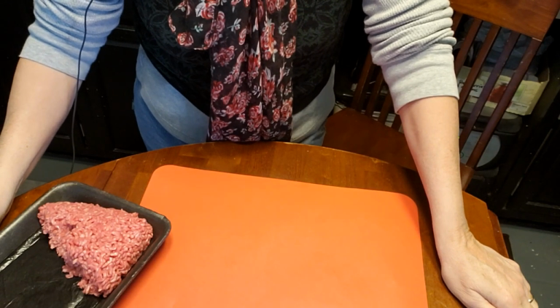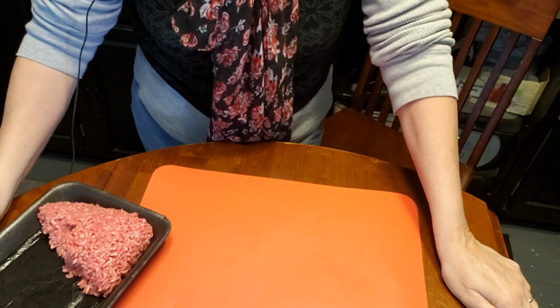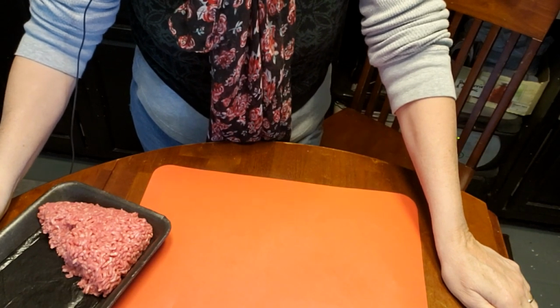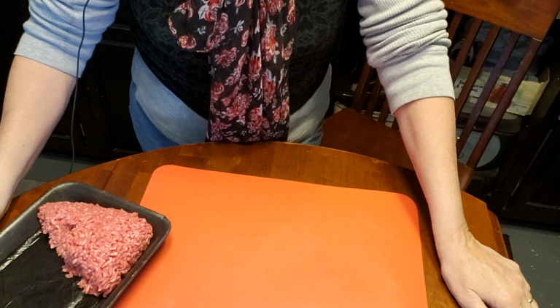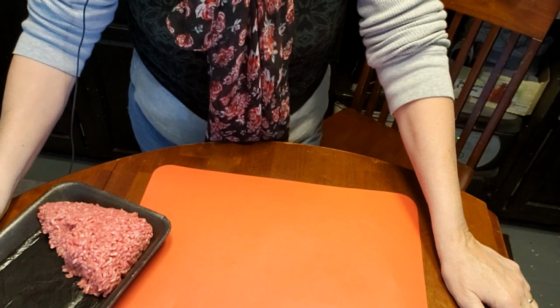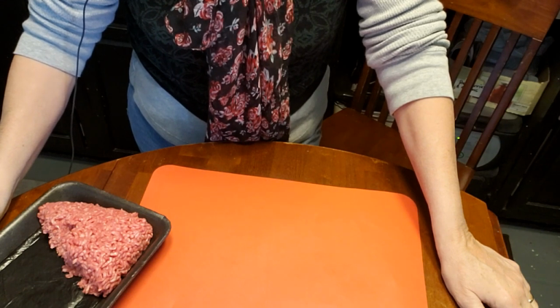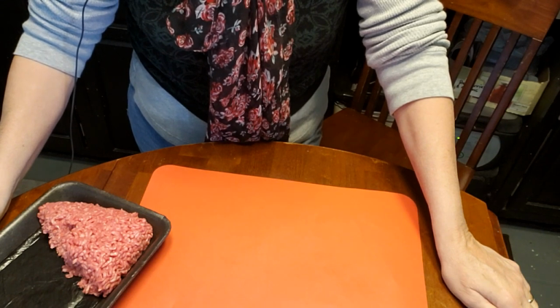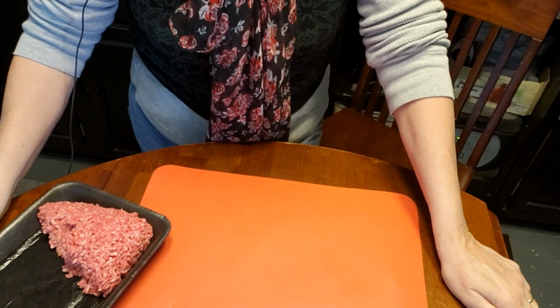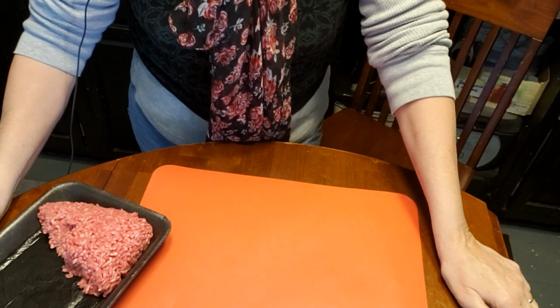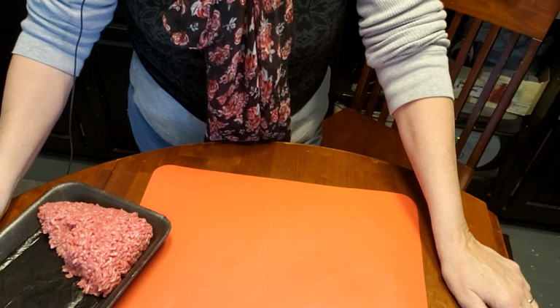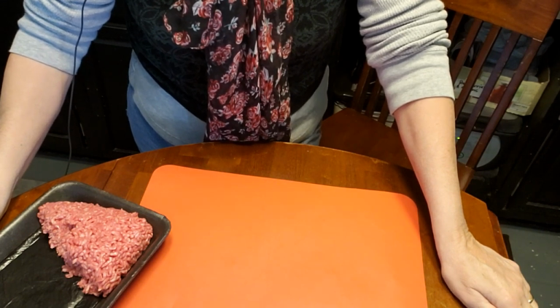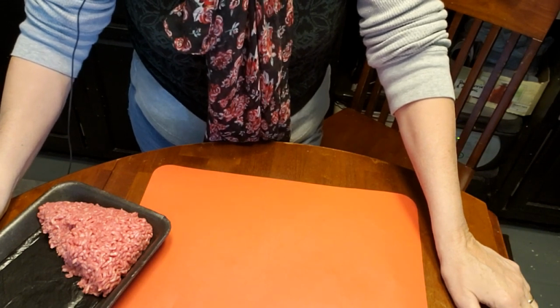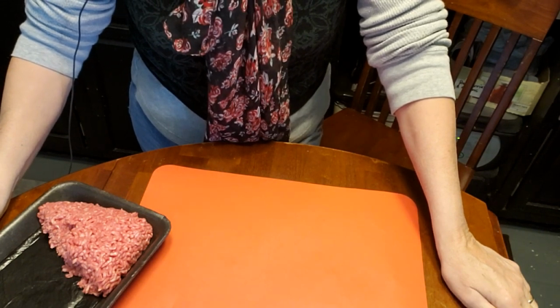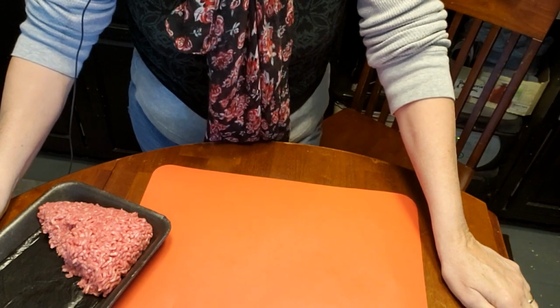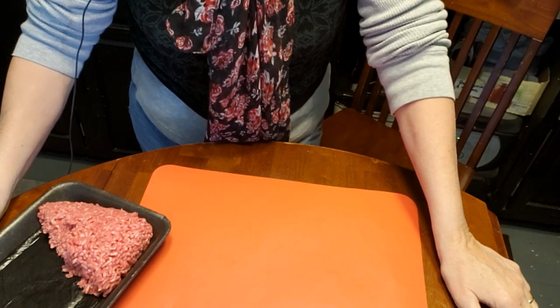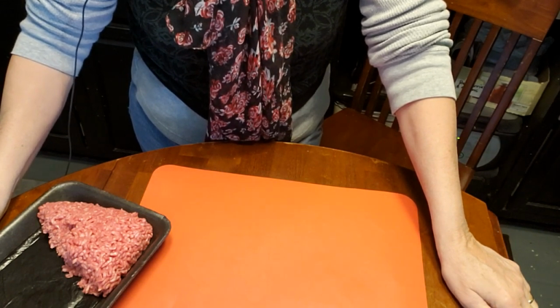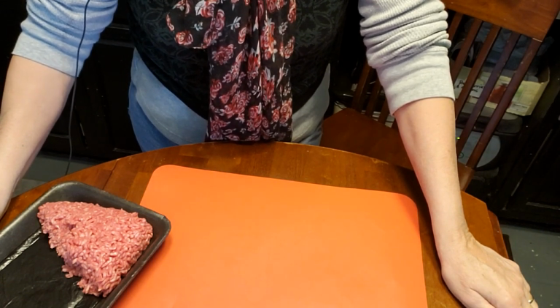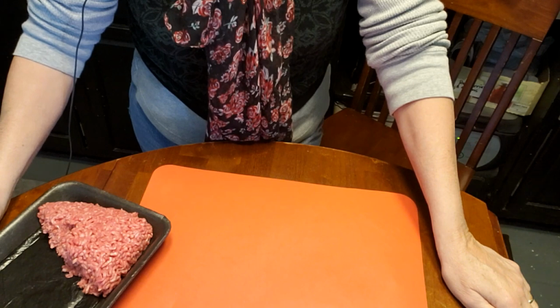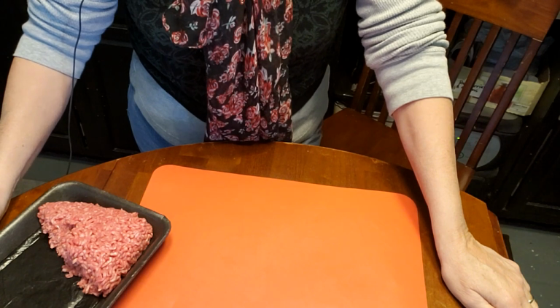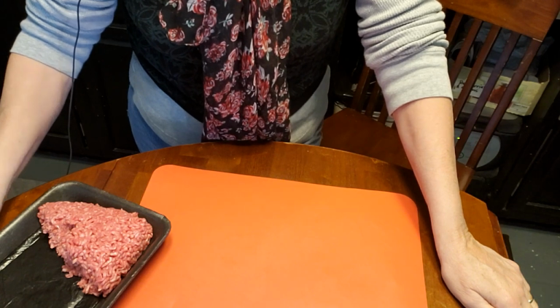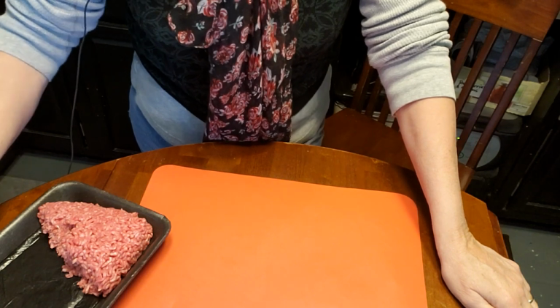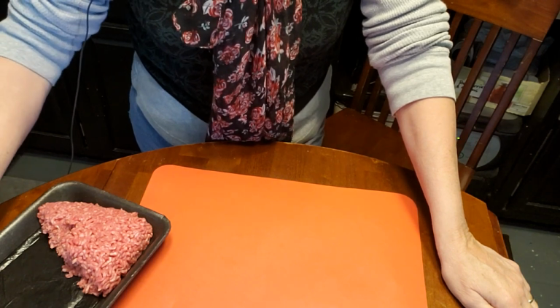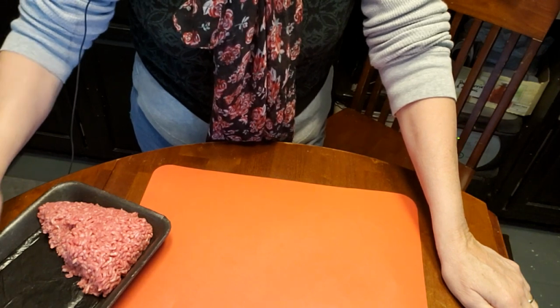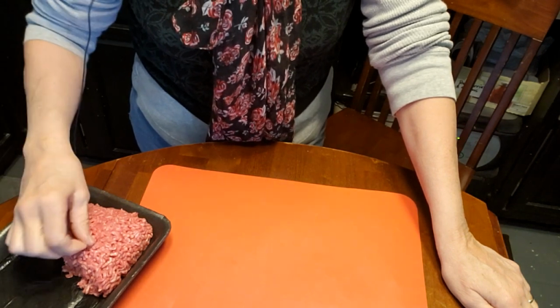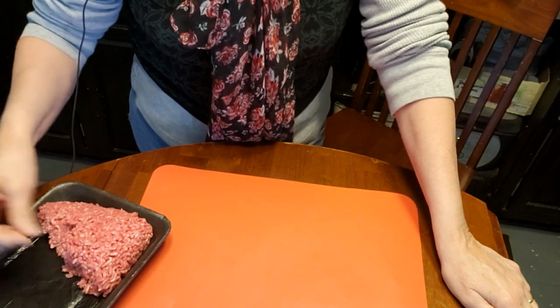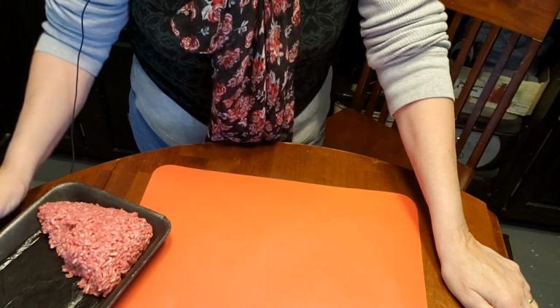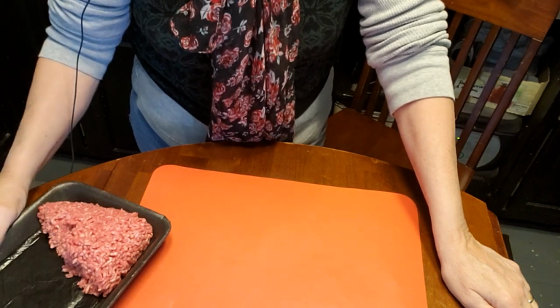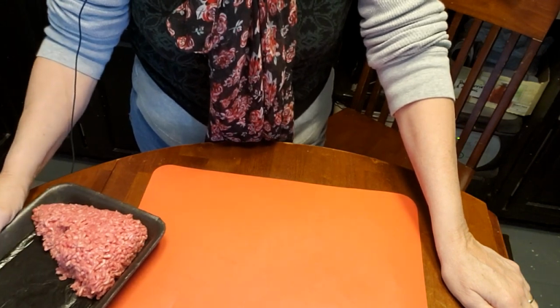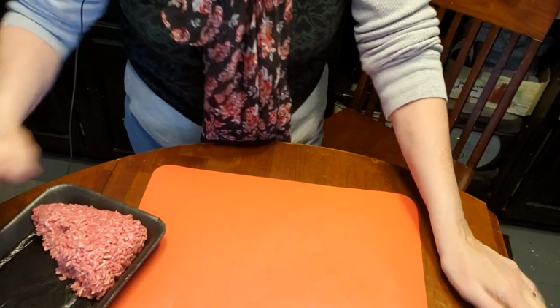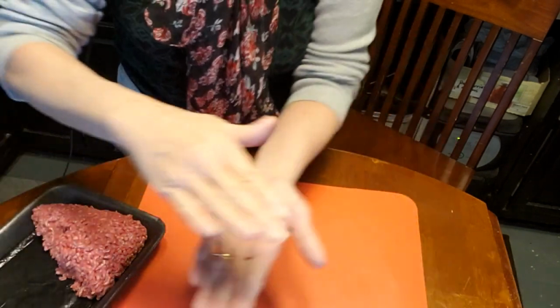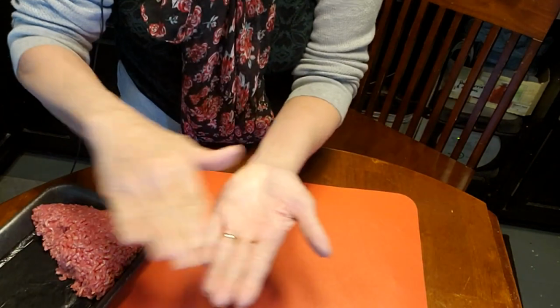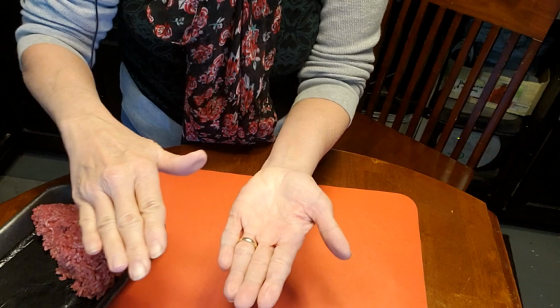Hi everyone and welcome back to Apple Cottage. We were making cheeseburgers last night and I was reminded that somebody had asked me how I make my cheeseburgers so that they stay so nice and flat.